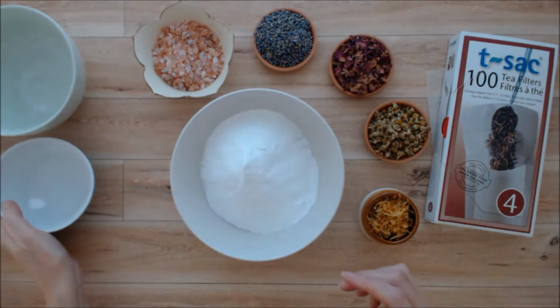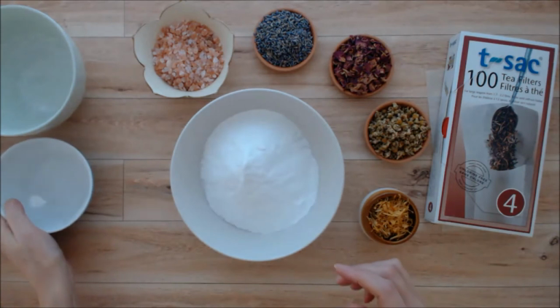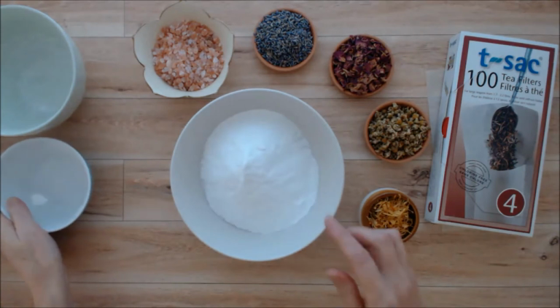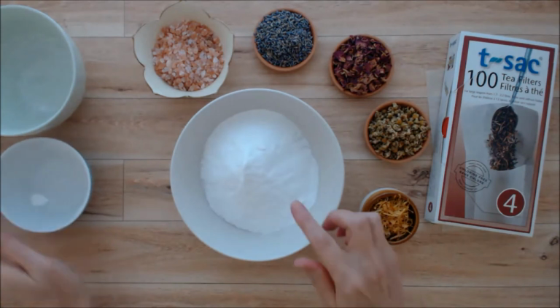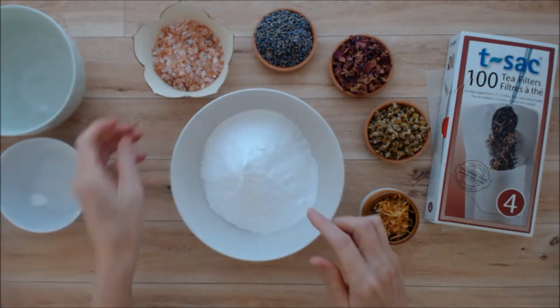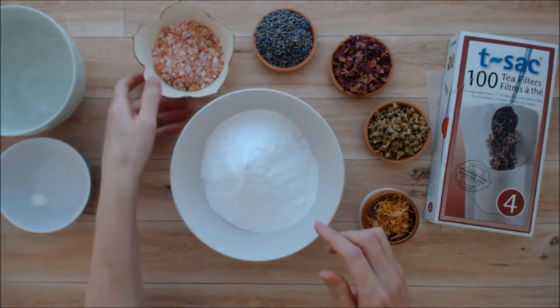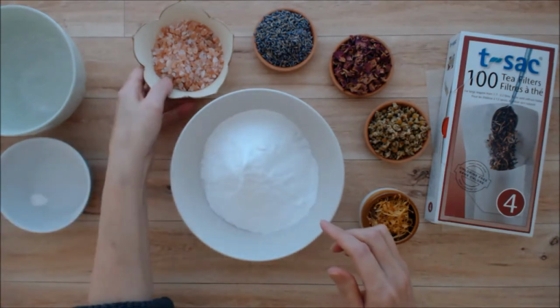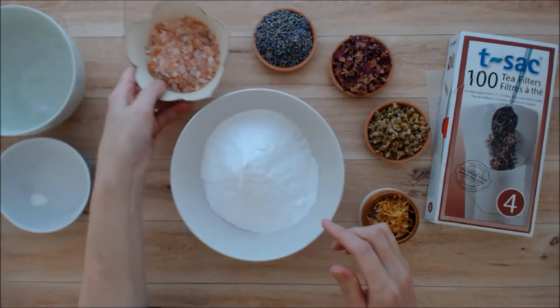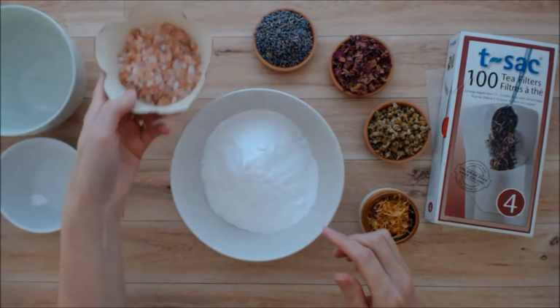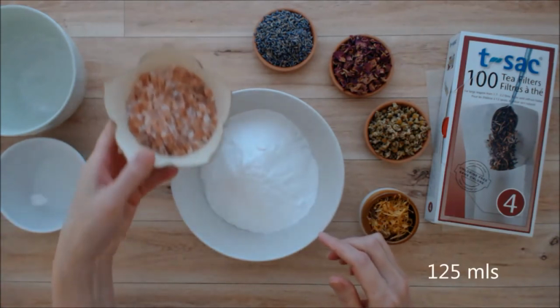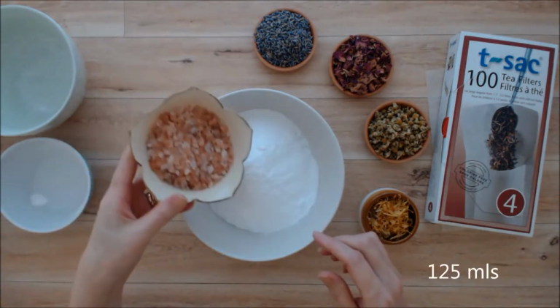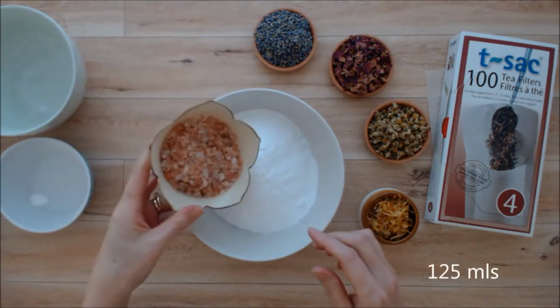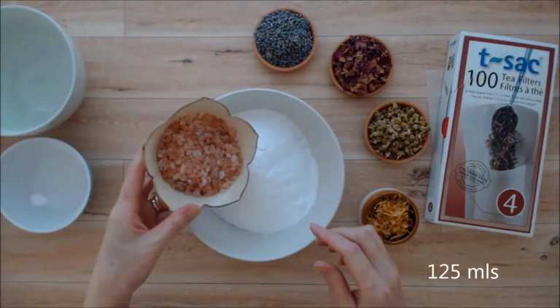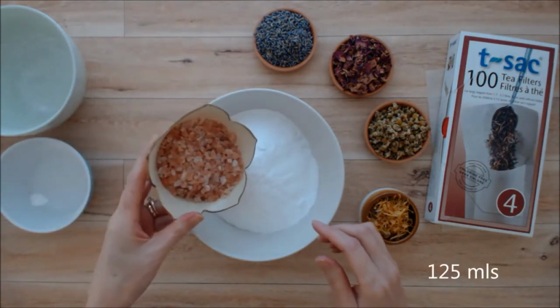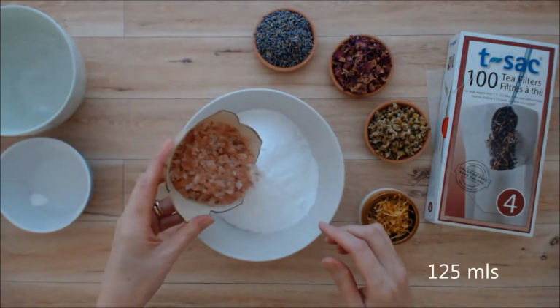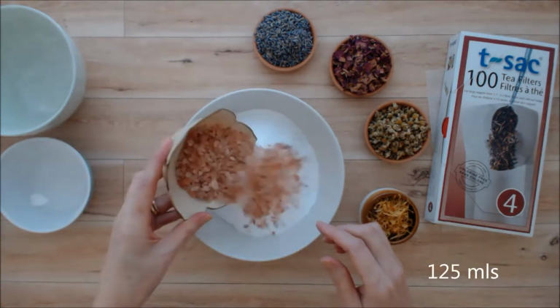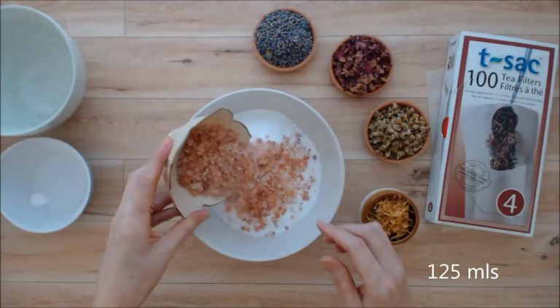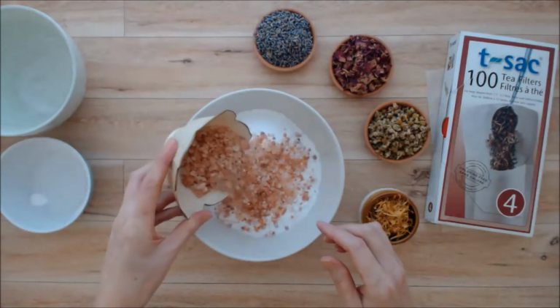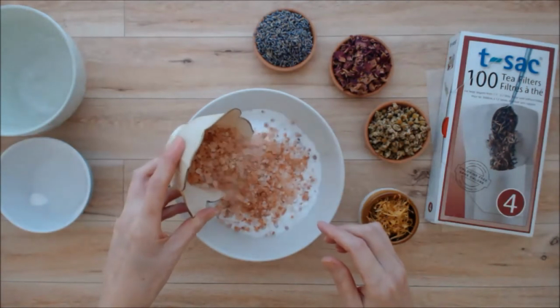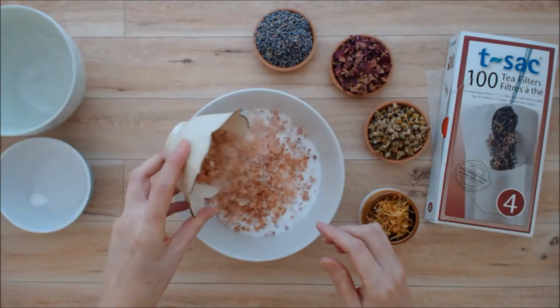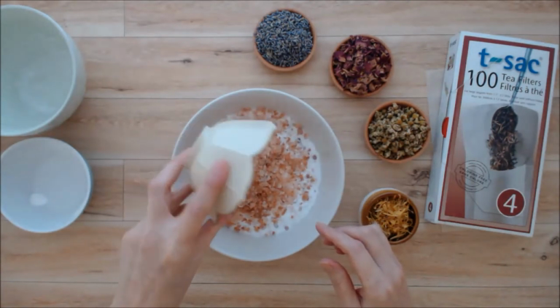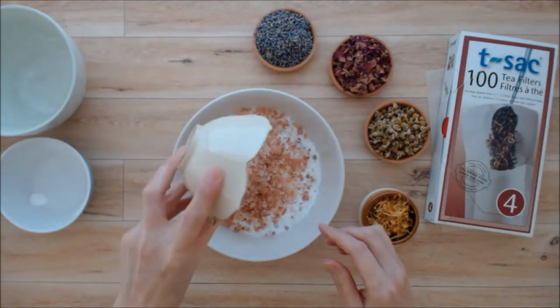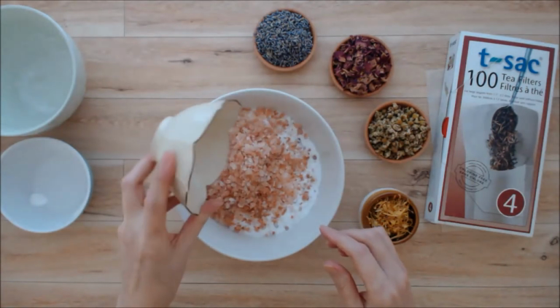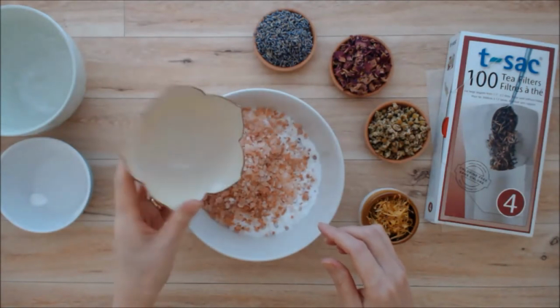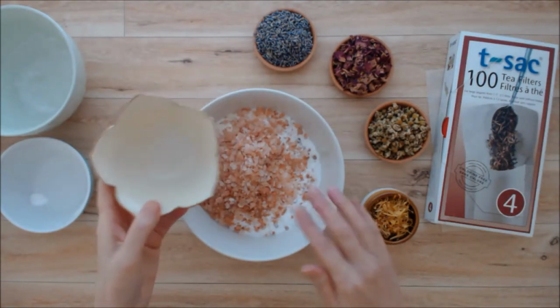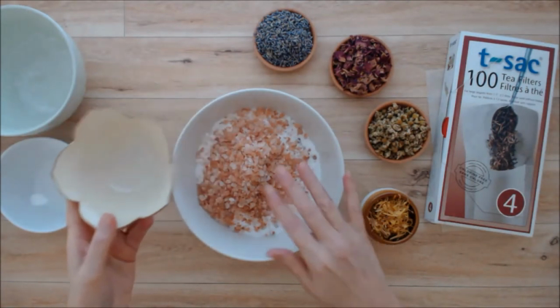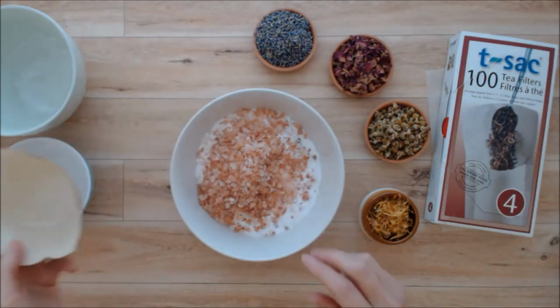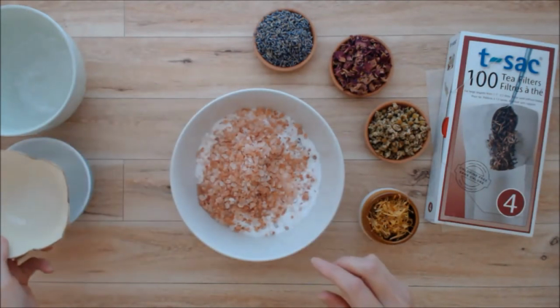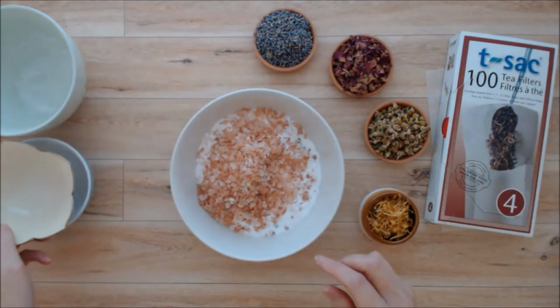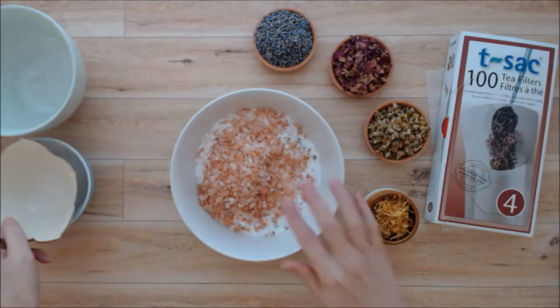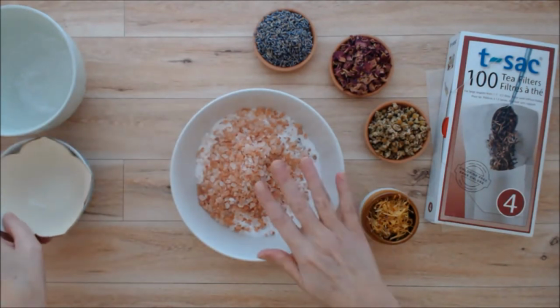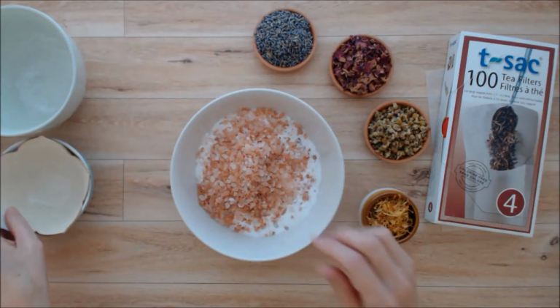Then we have a half a cup of pink Himalayan sea salt, and this is very good to hydrate the skin and it also helps to relax the muscles.